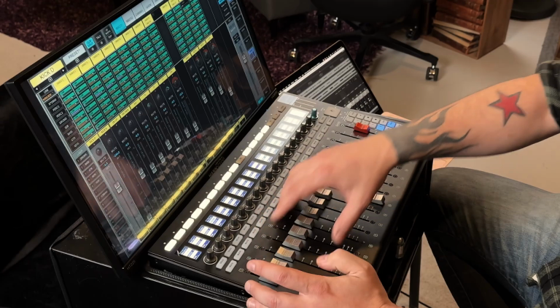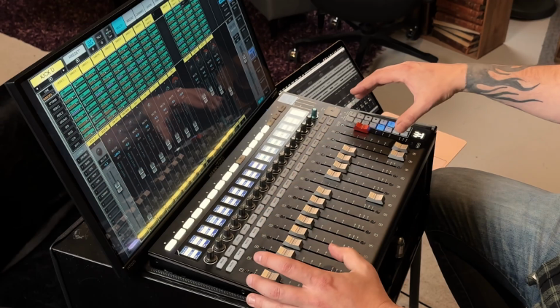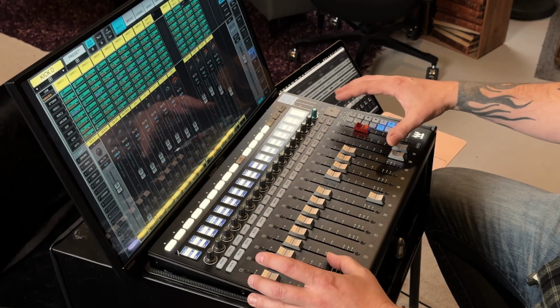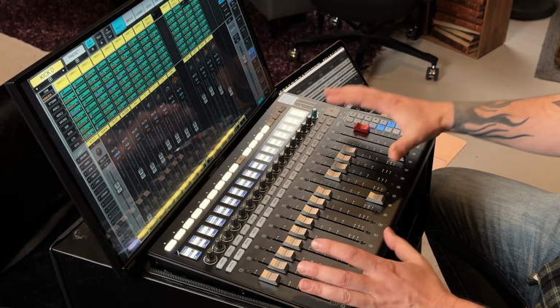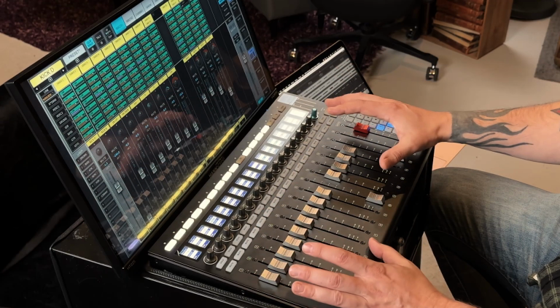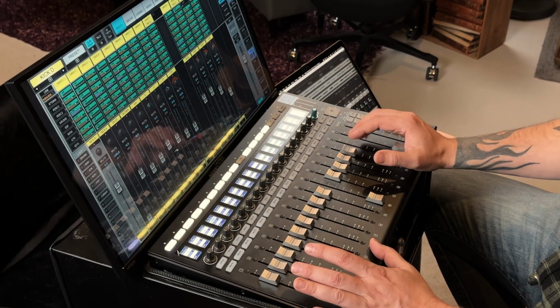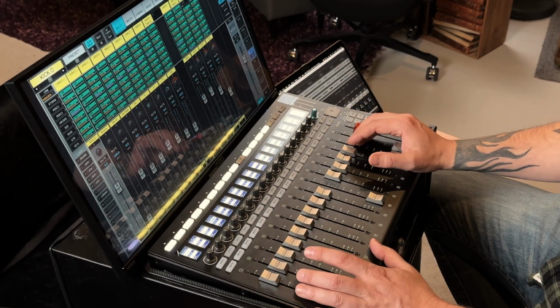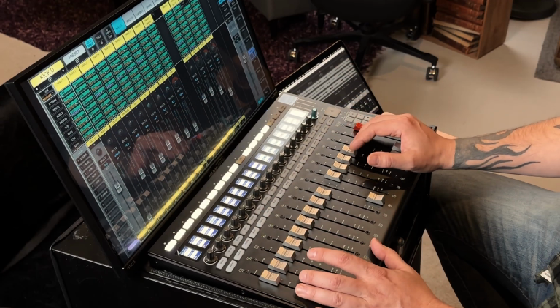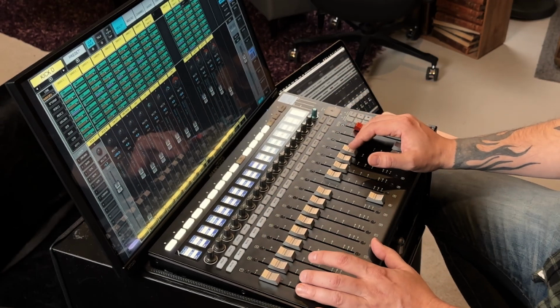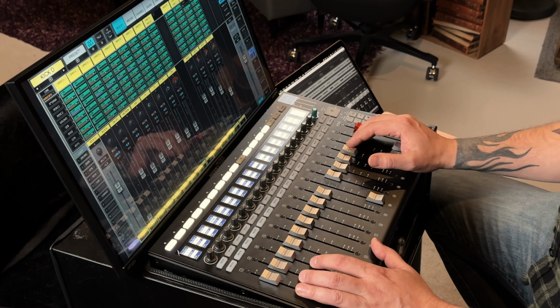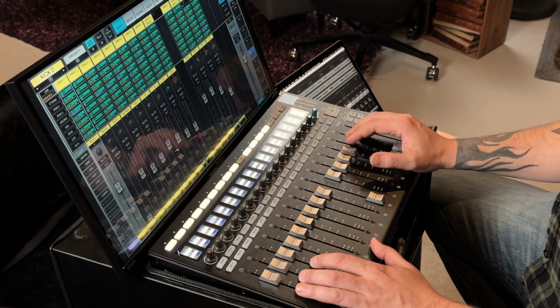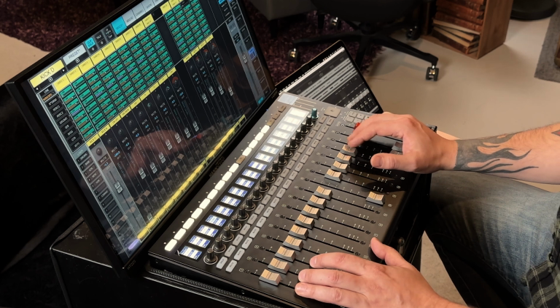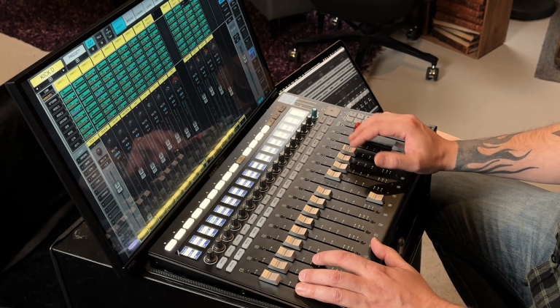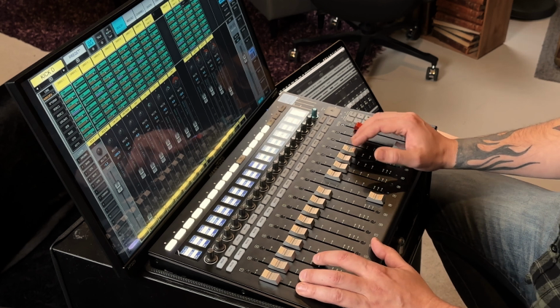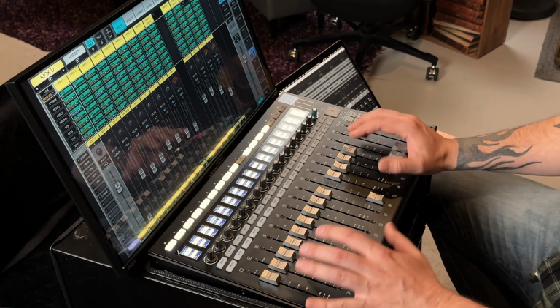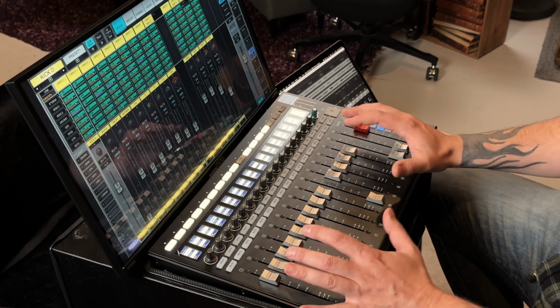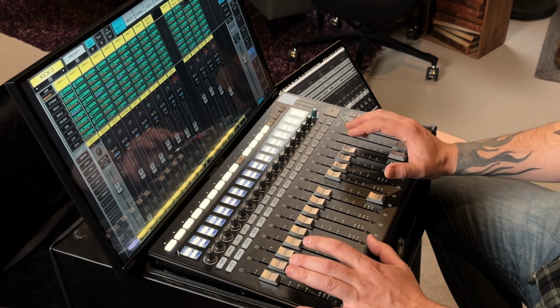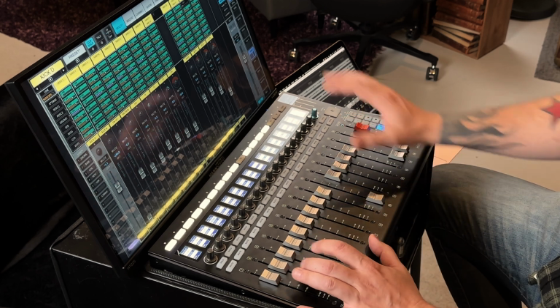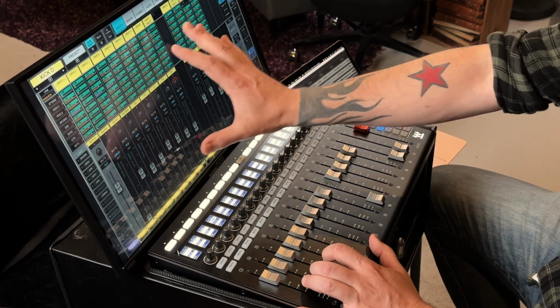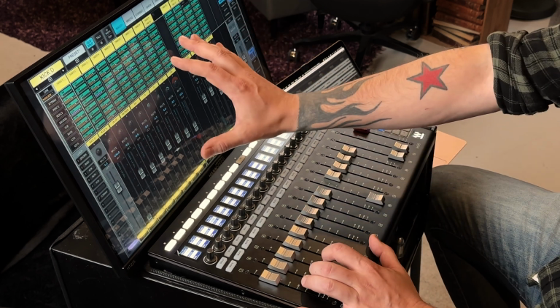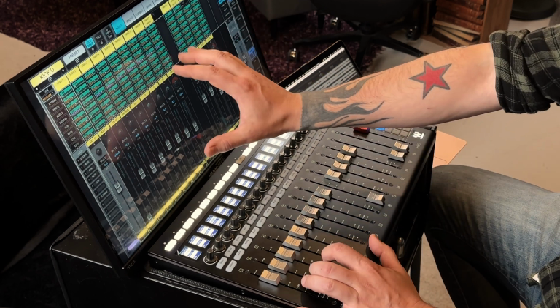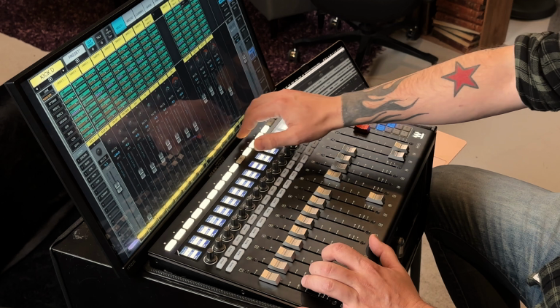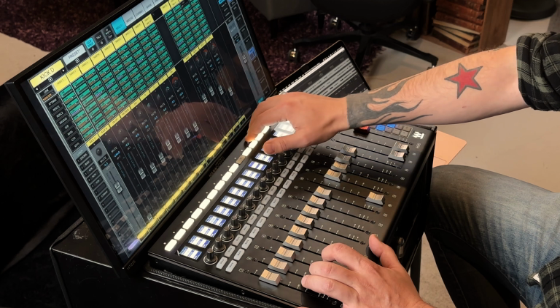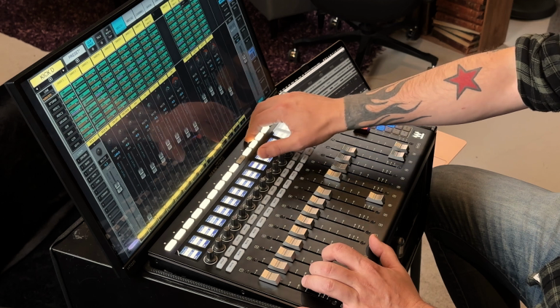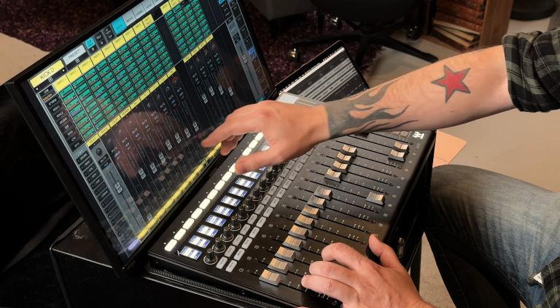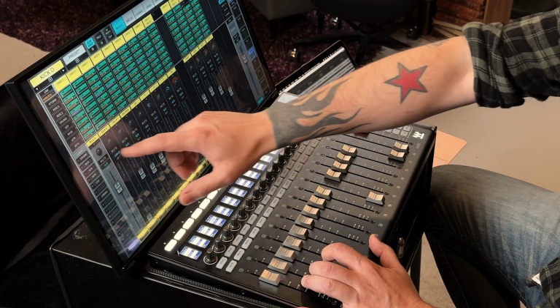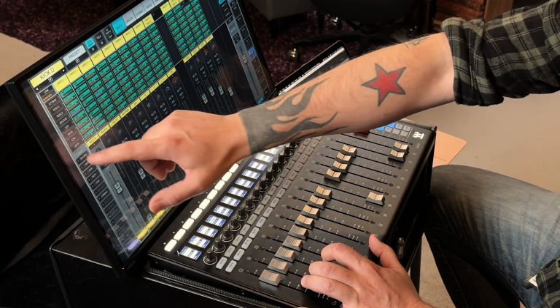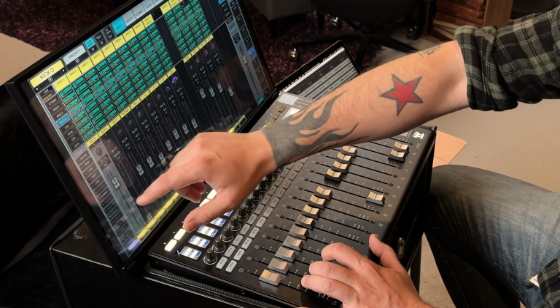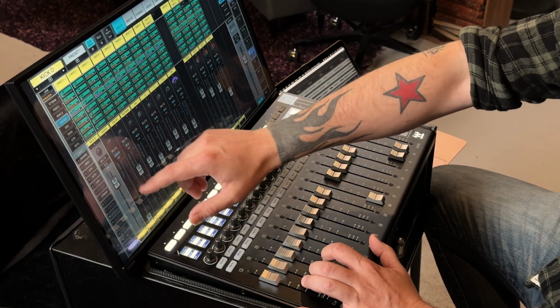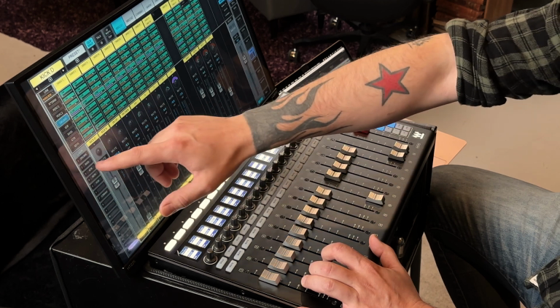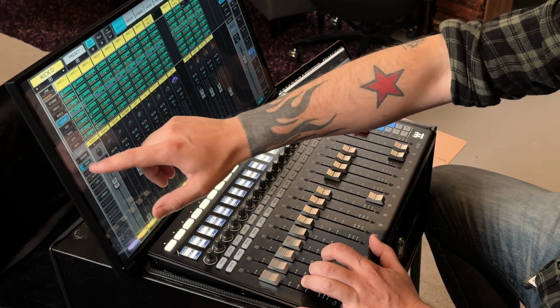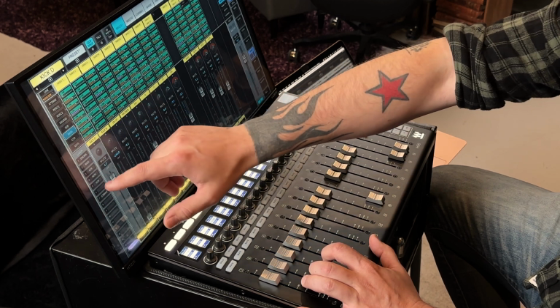The faders on the physical console are the master faders for each channel, and on the screen you will see each aux send level for the different players.